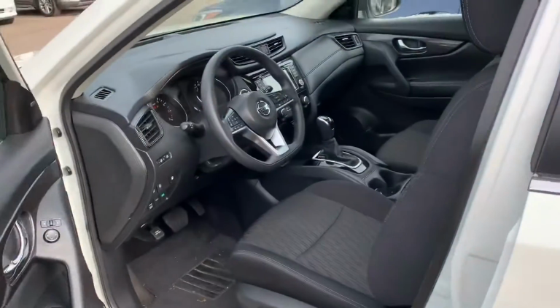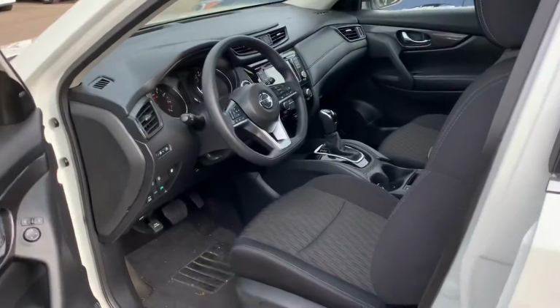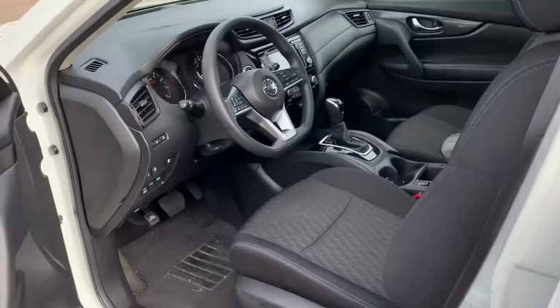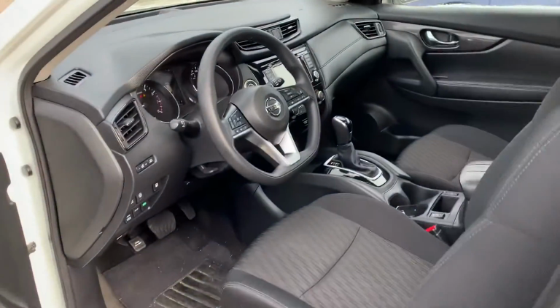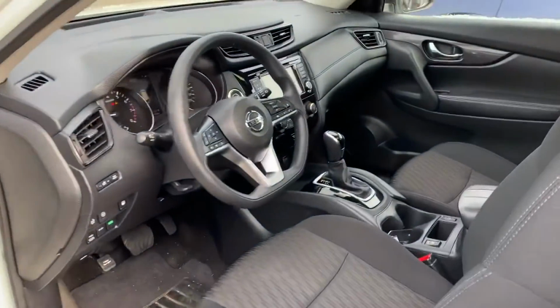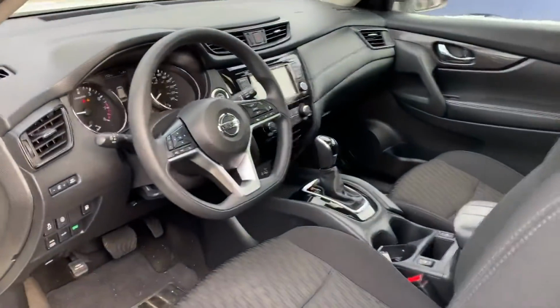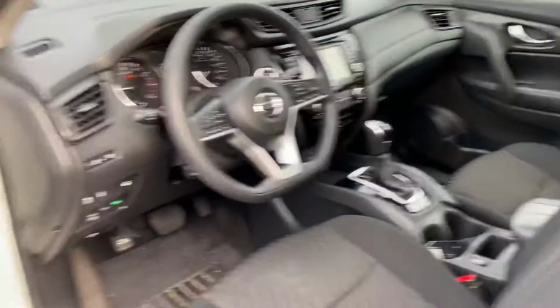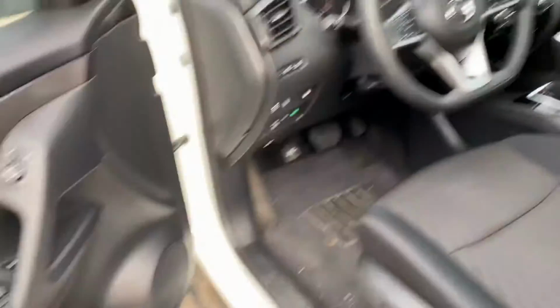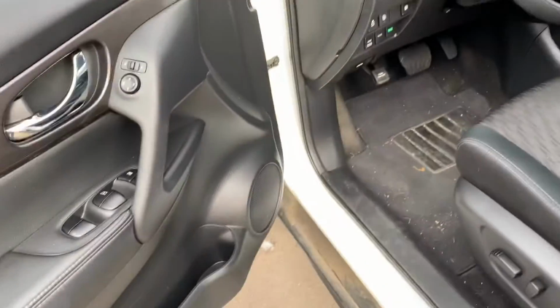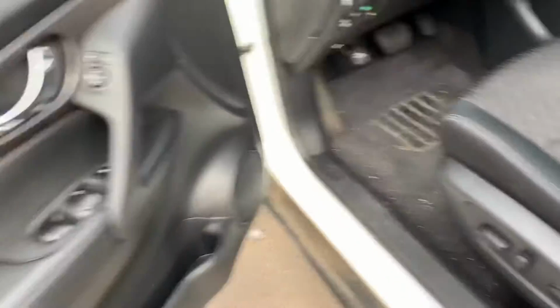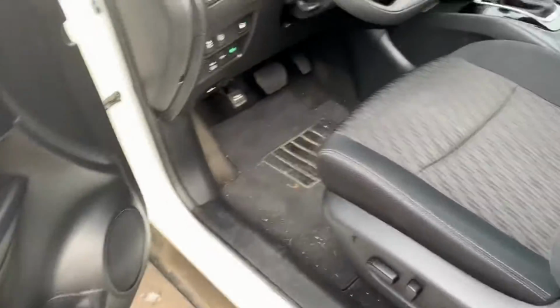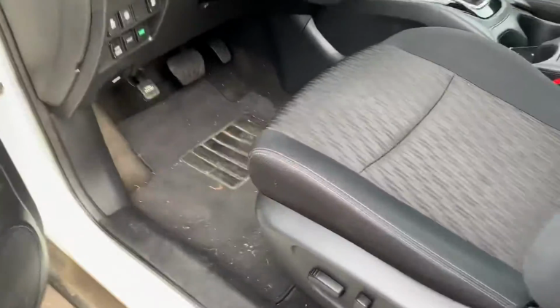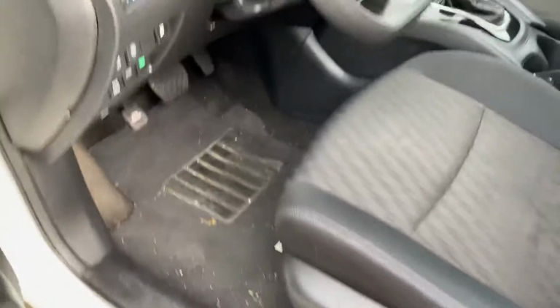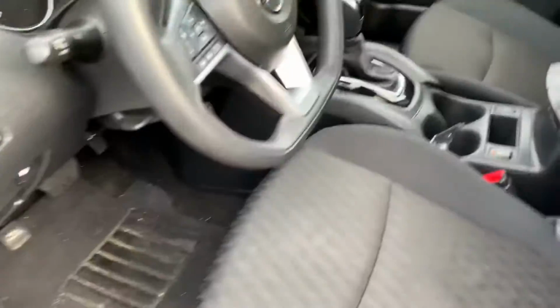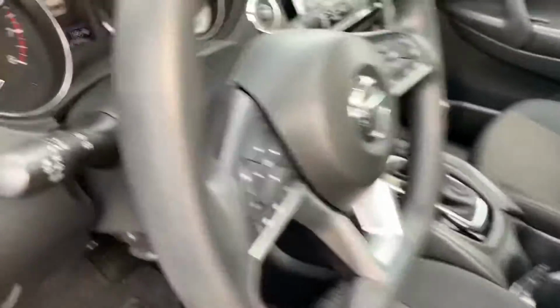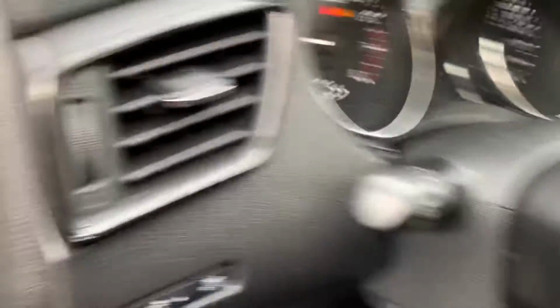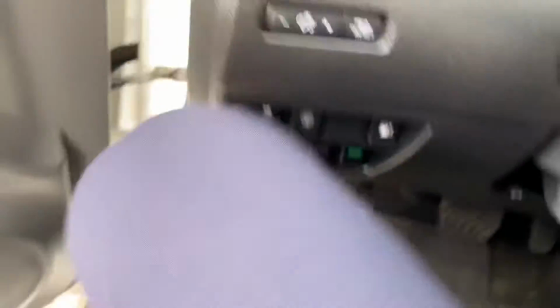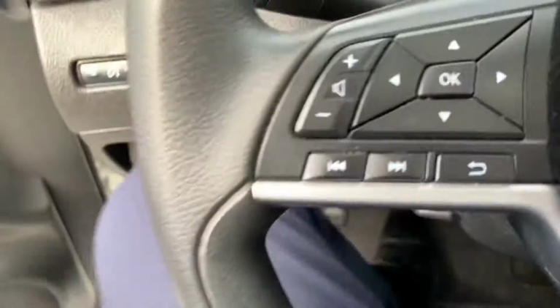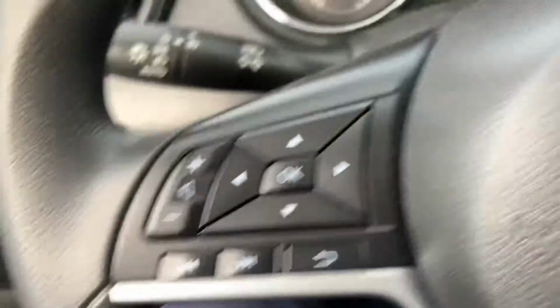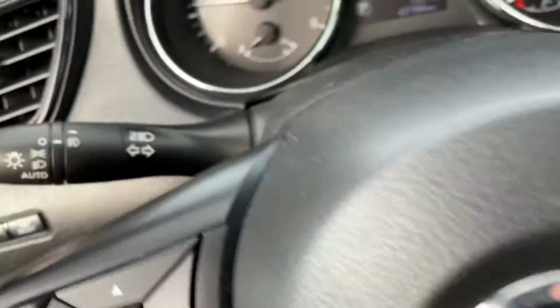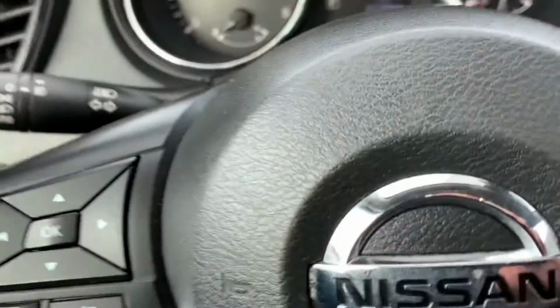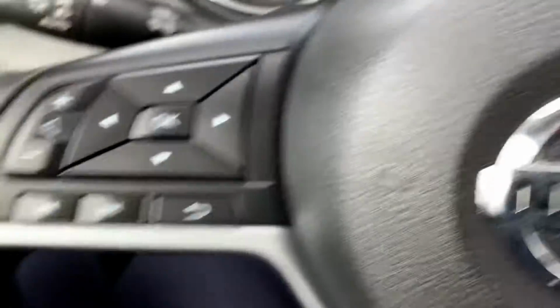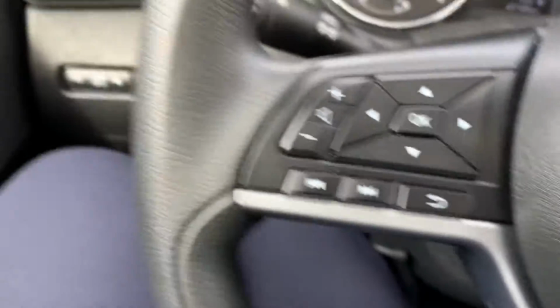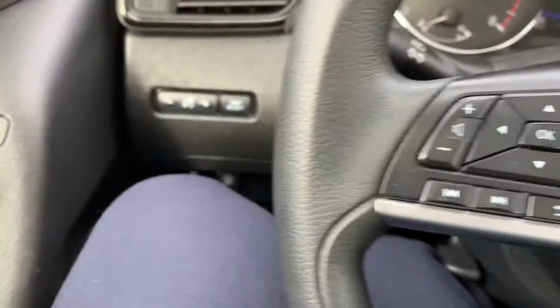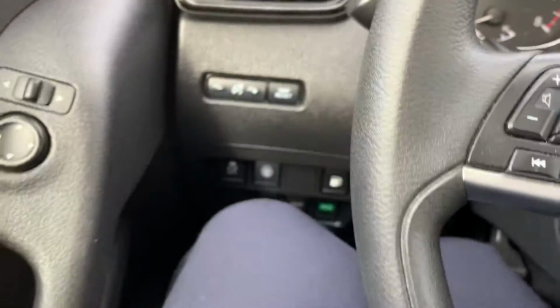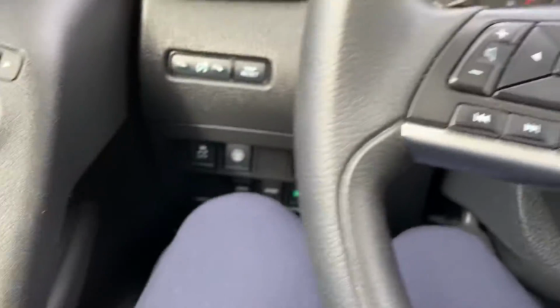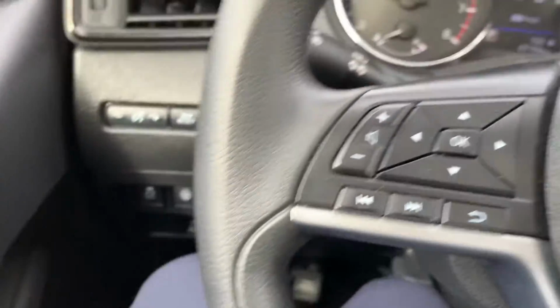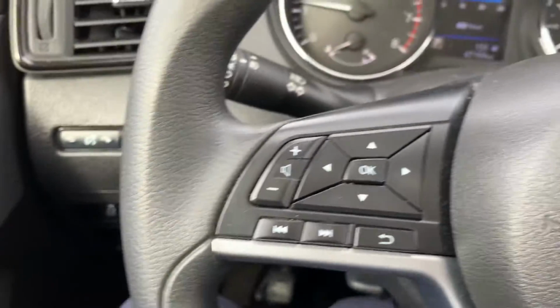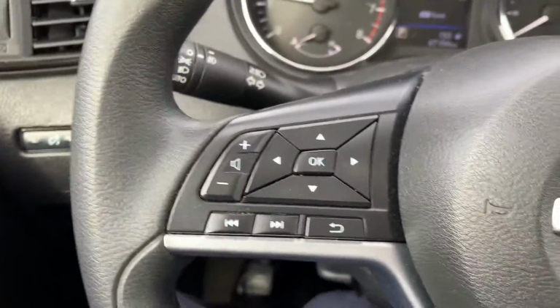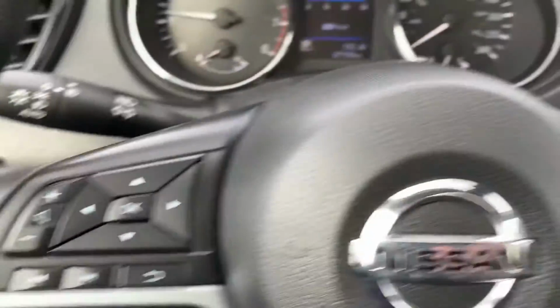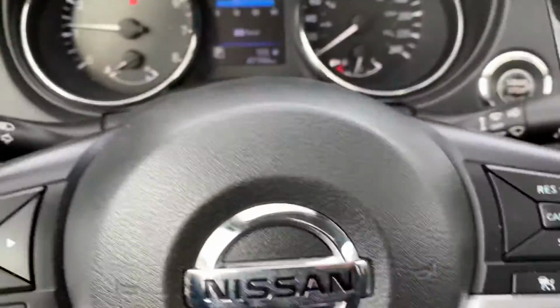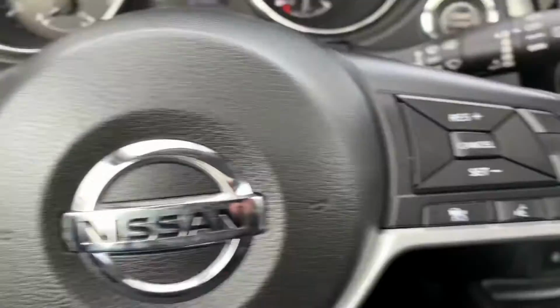Clean interior, power locks, window seats, black cloth interior, all your hands free.